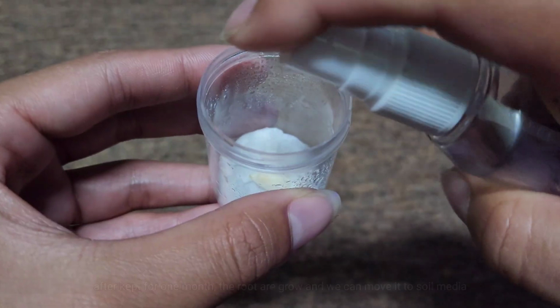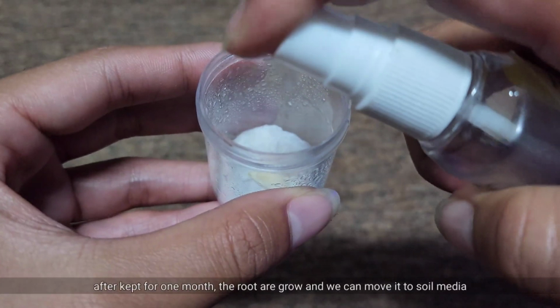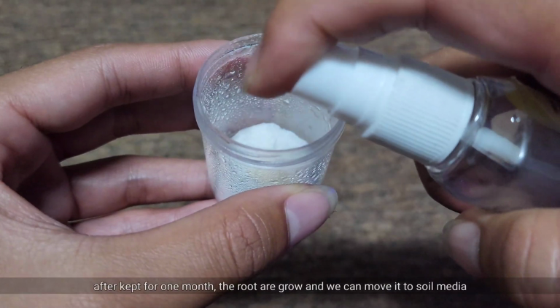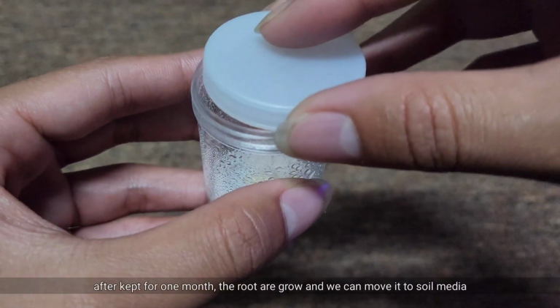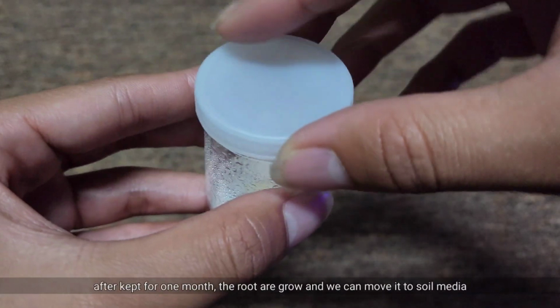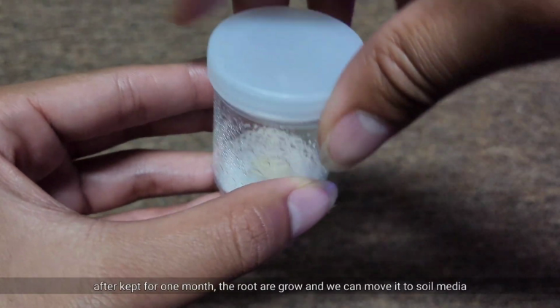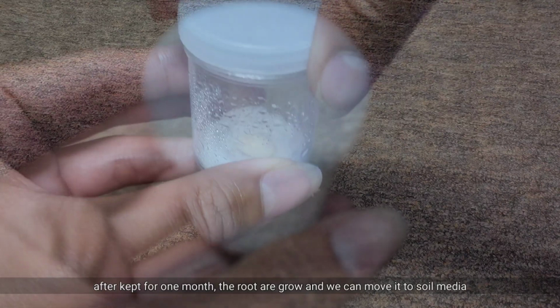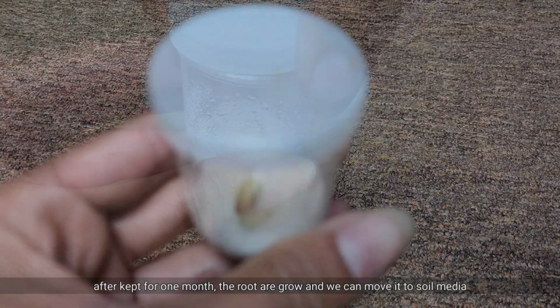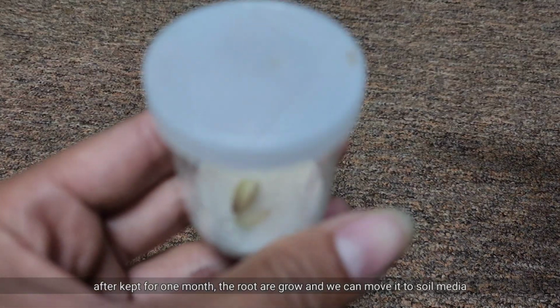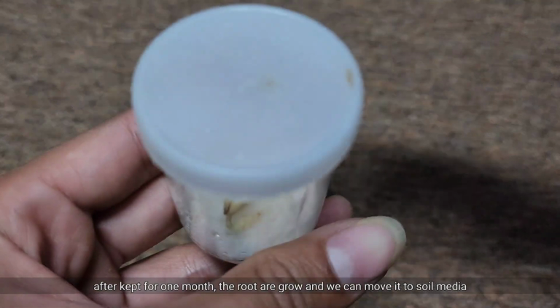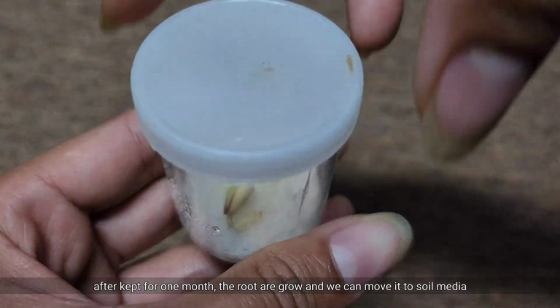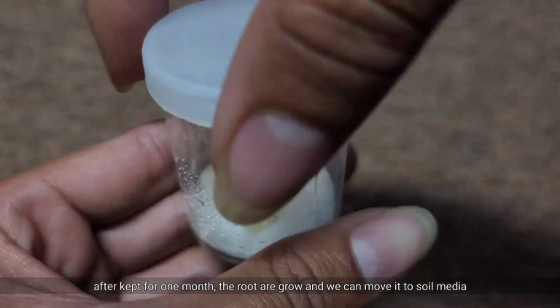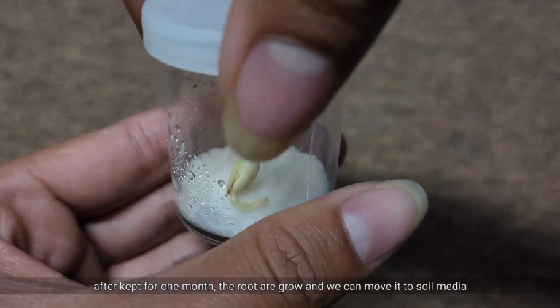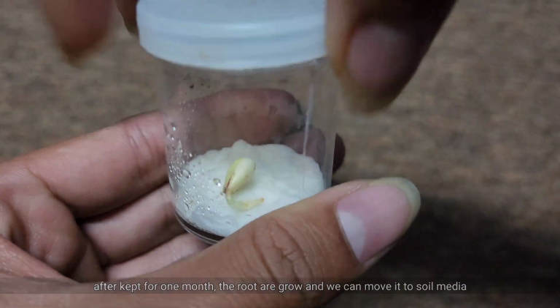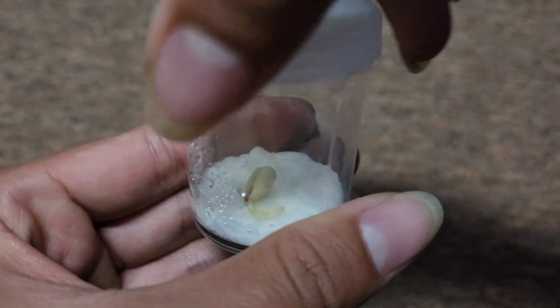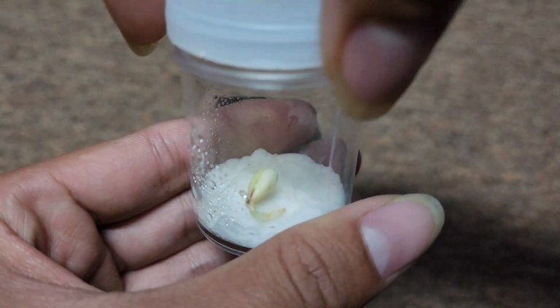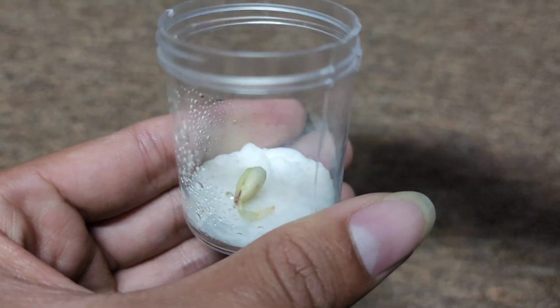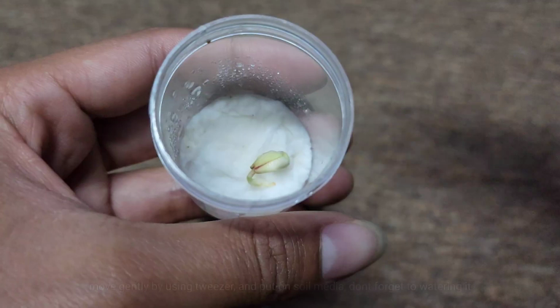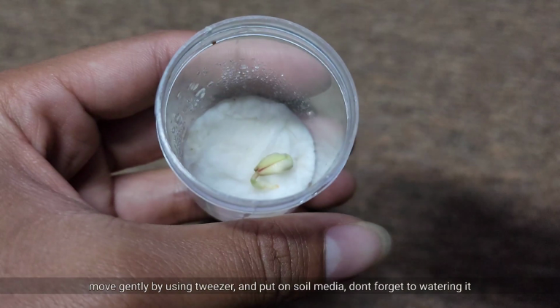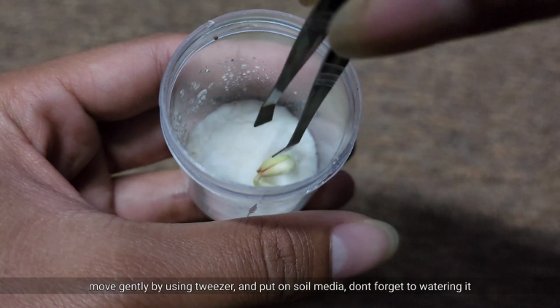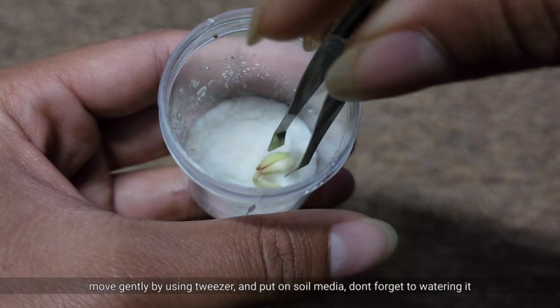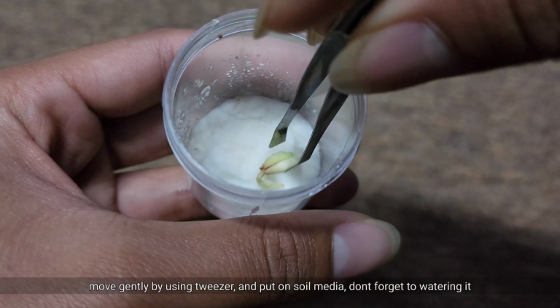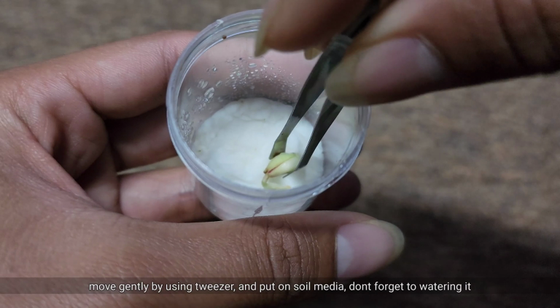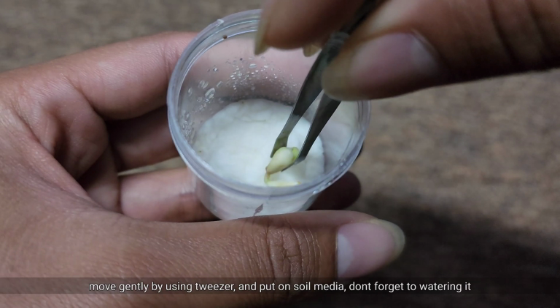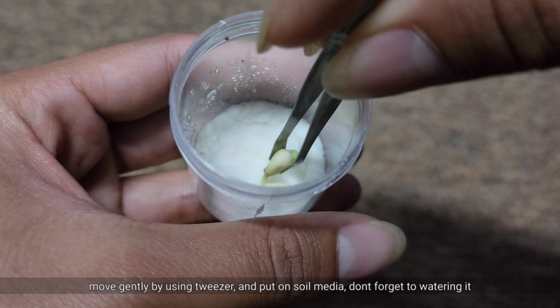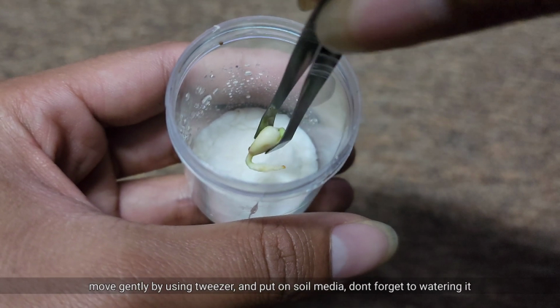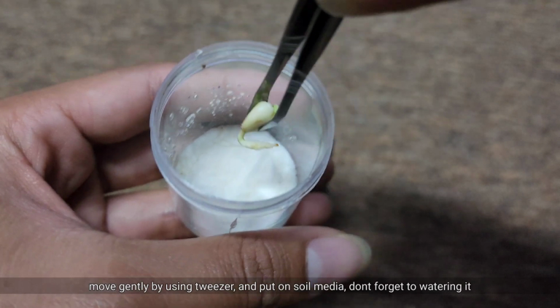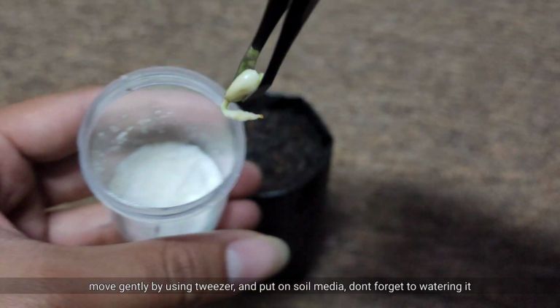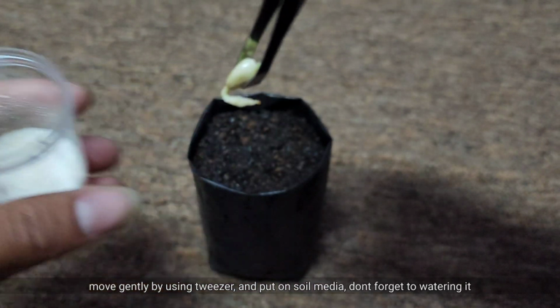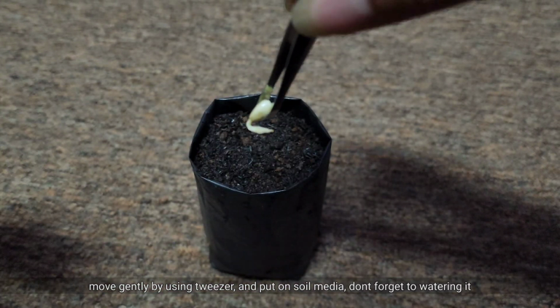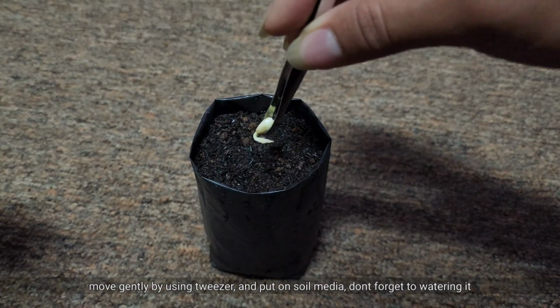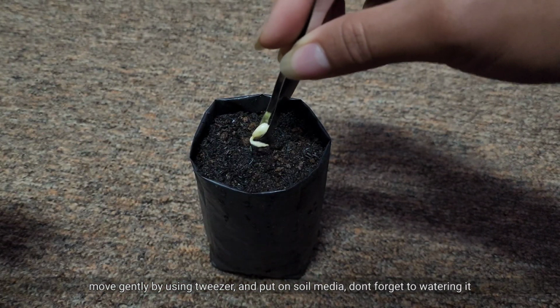After kept for one month, the roots have grown, and we can move it to soil media. Move gently by using a tweezer, and put it on soil media. Don't forget to water it.